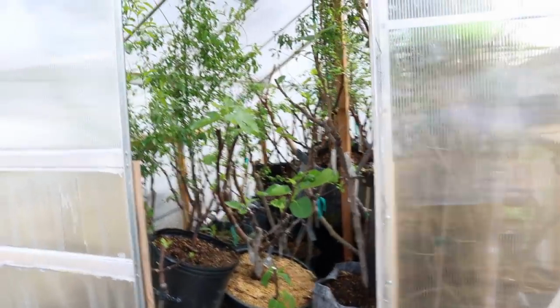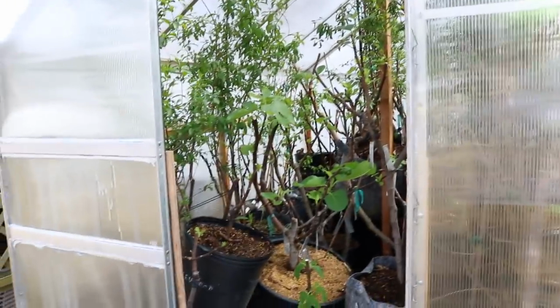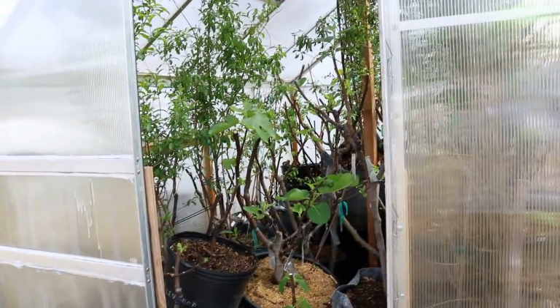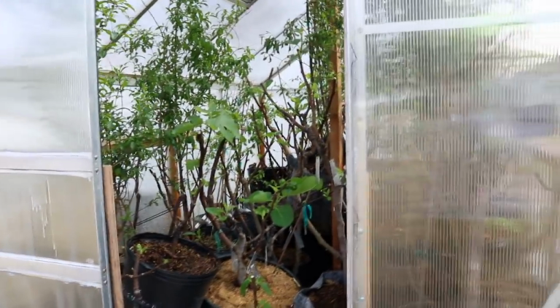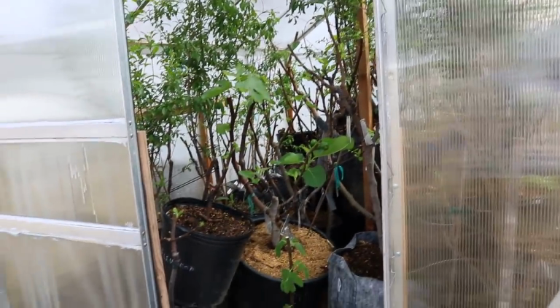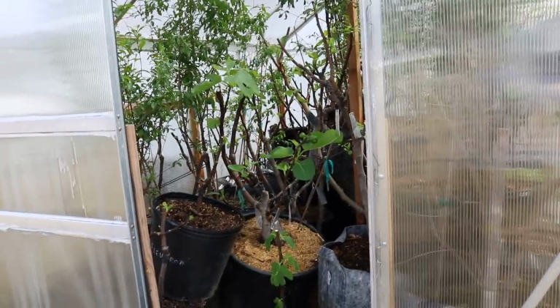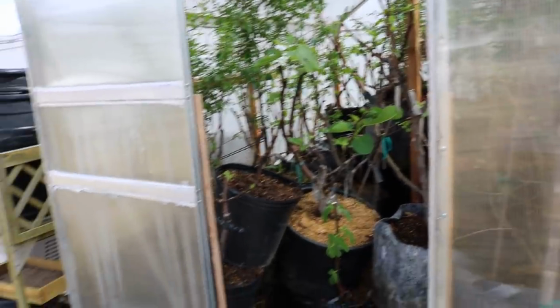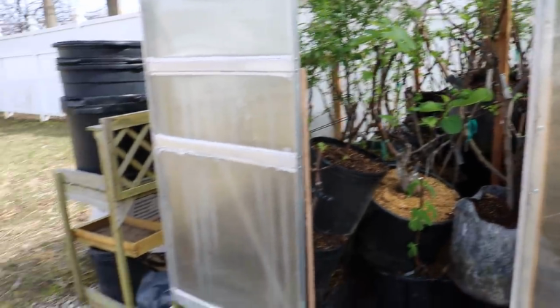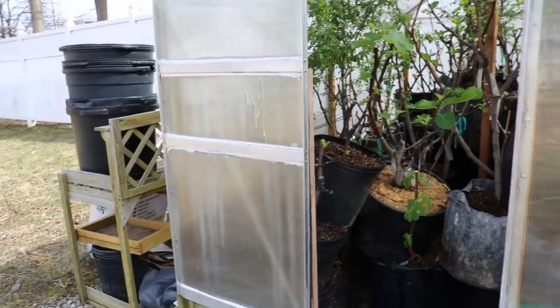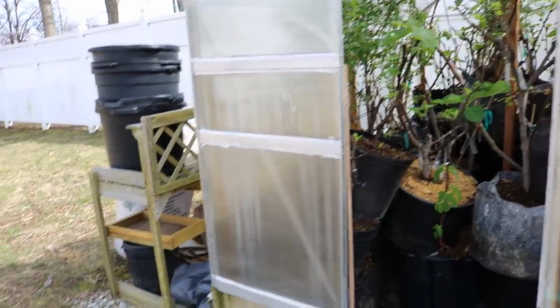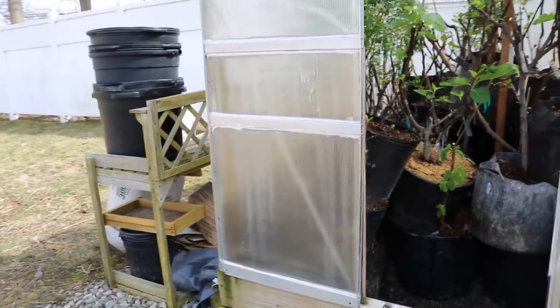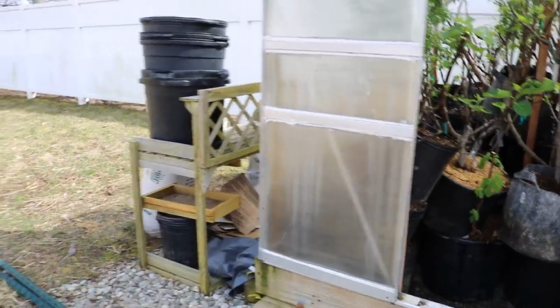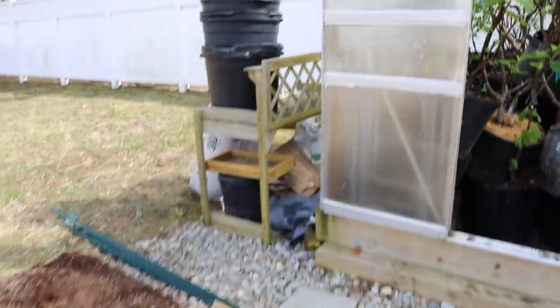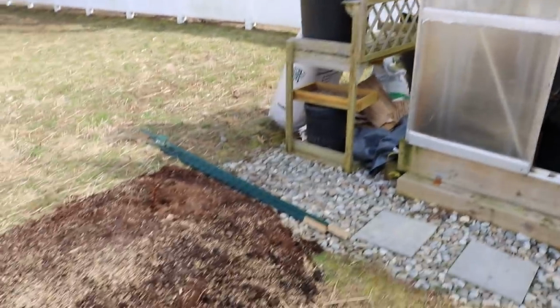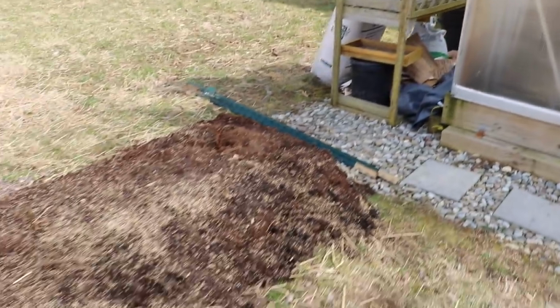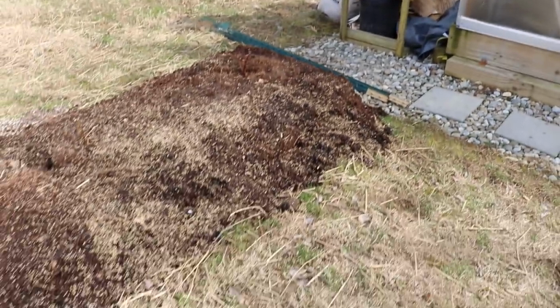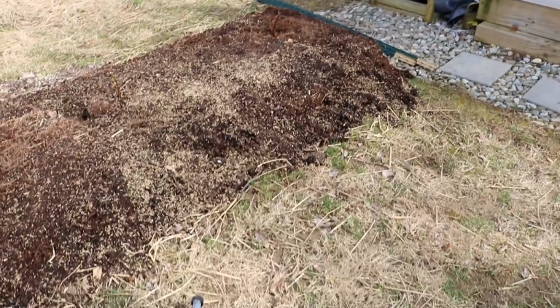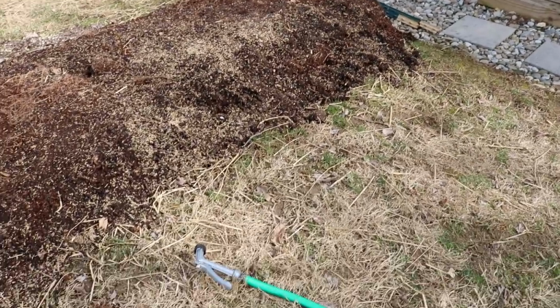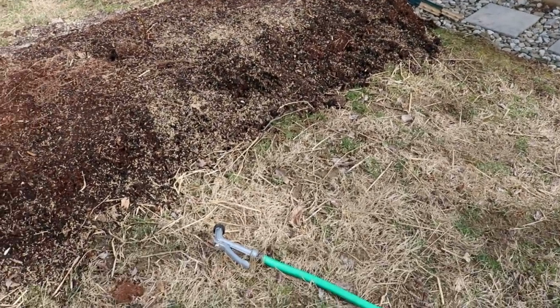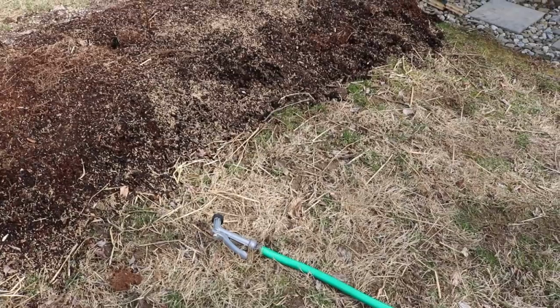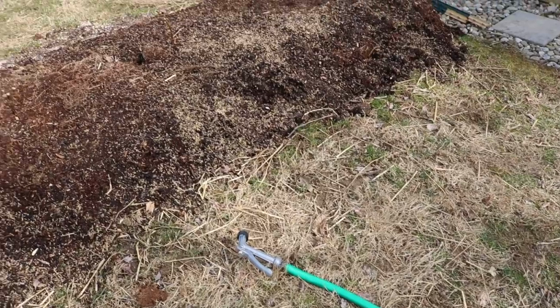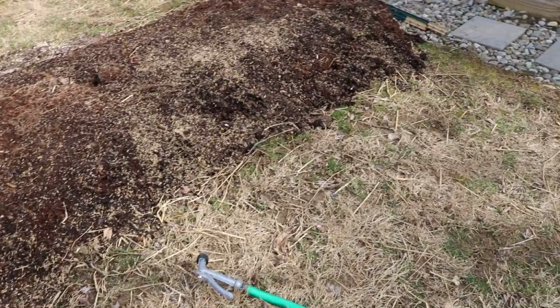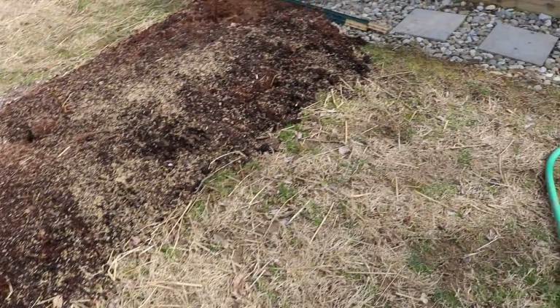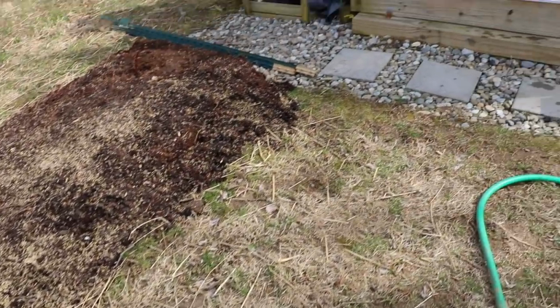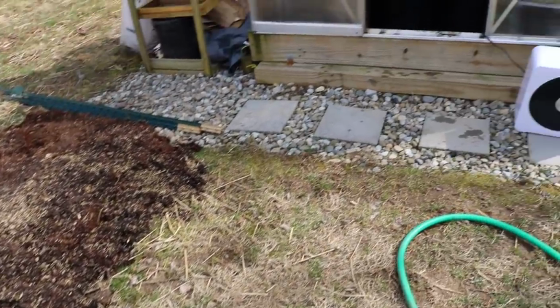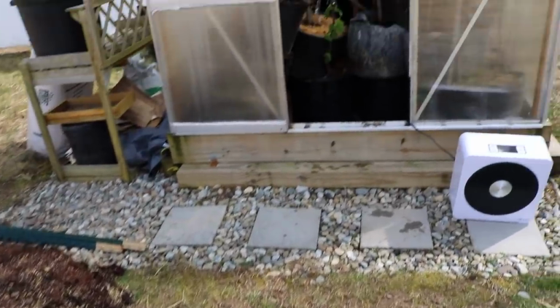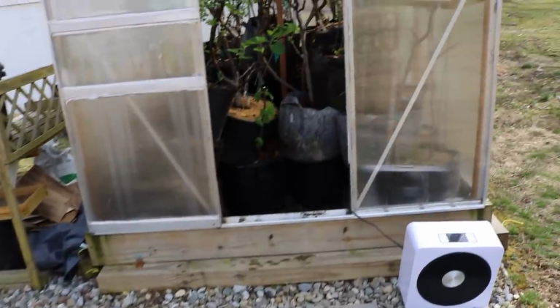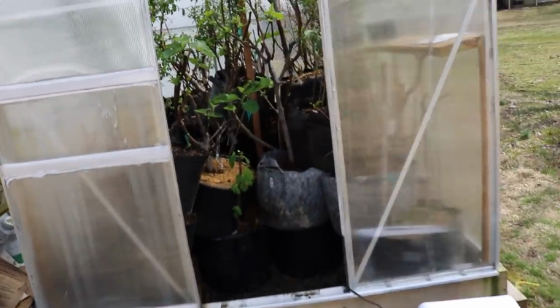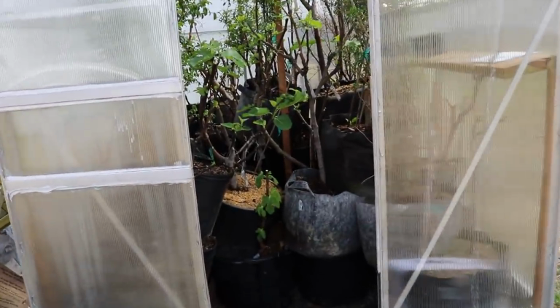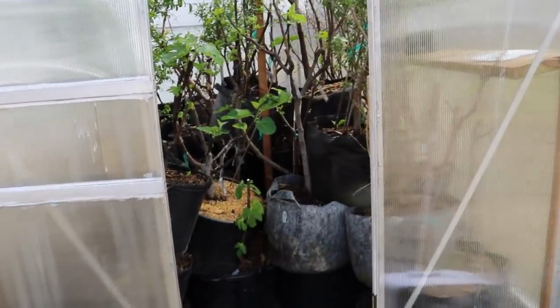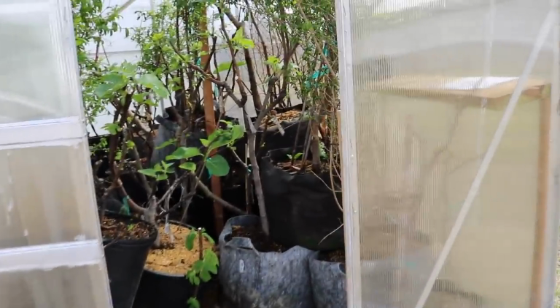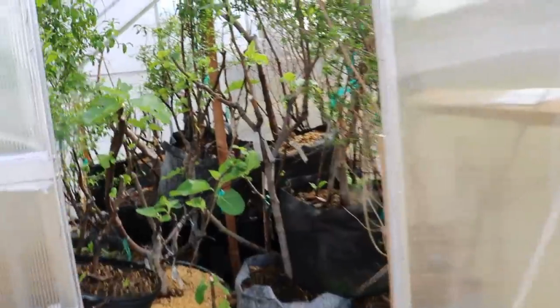Everyone, it's Ross and today we're going to be looking at the greenhouse. We are watering the greenhouse today. You can see I've got the hose over here. We turned on the water and we watered all the pots in the greenhouse.